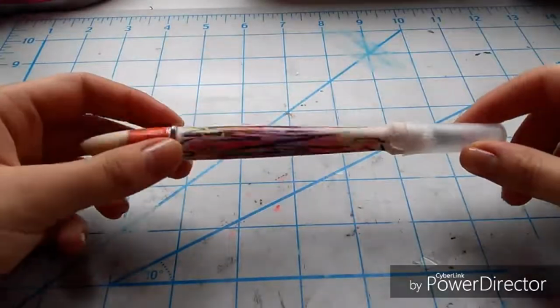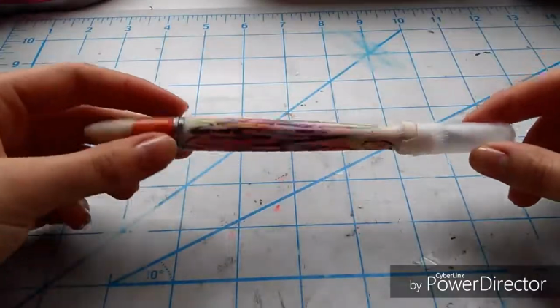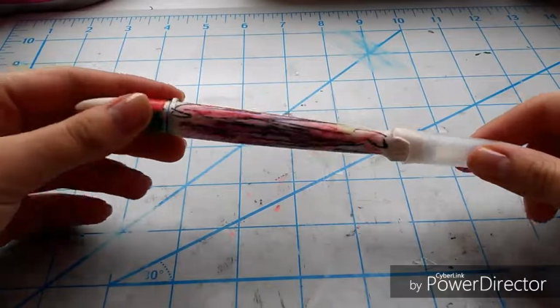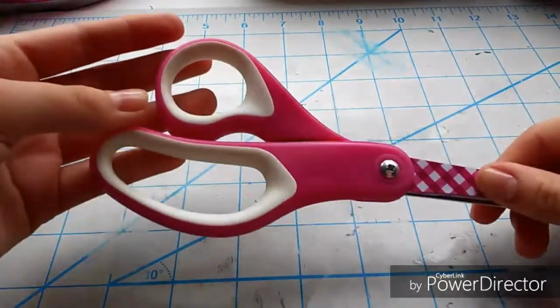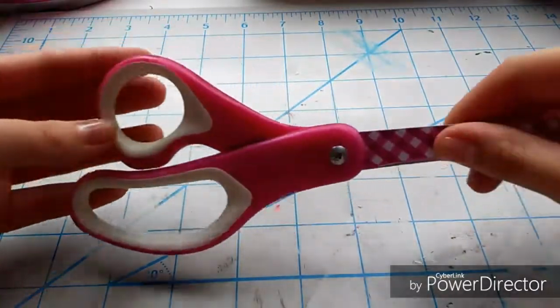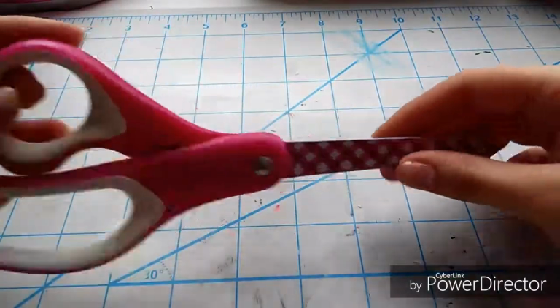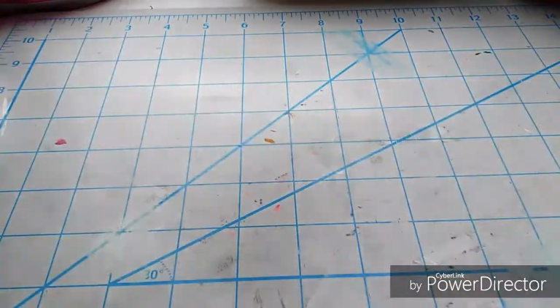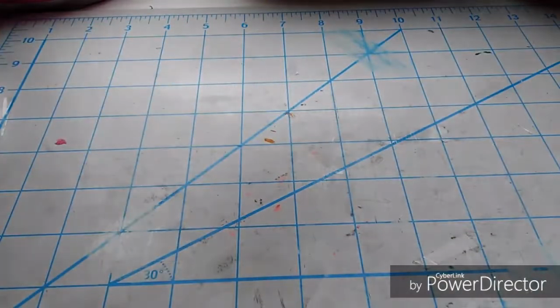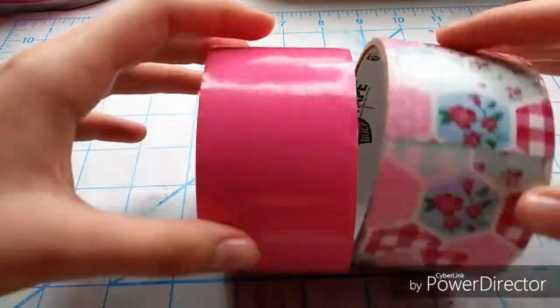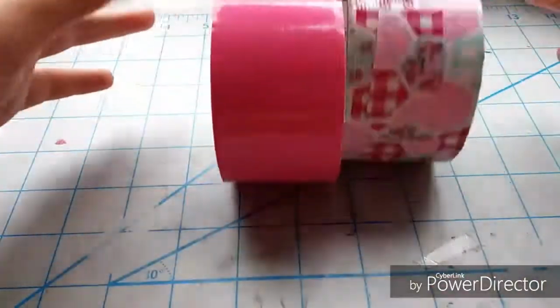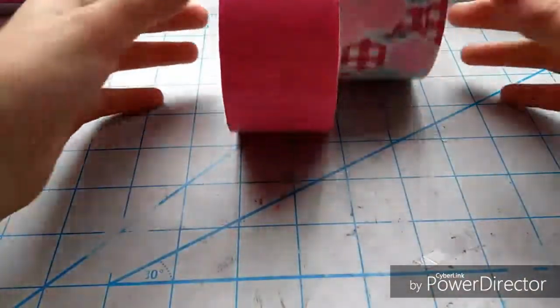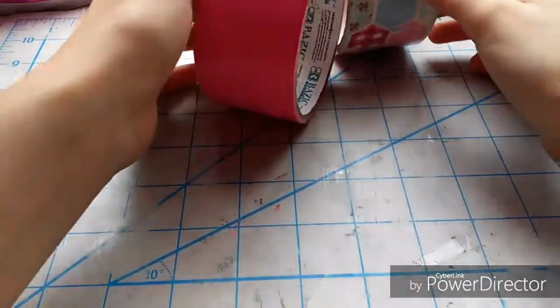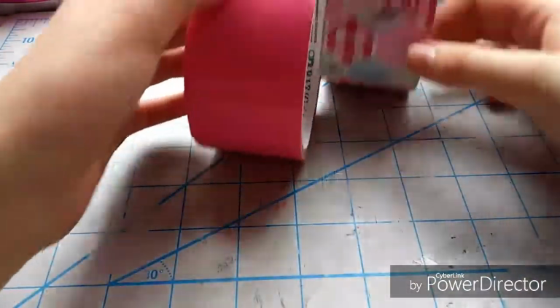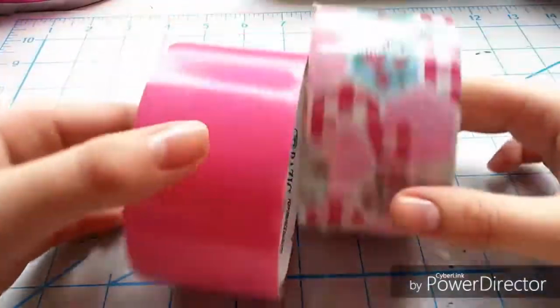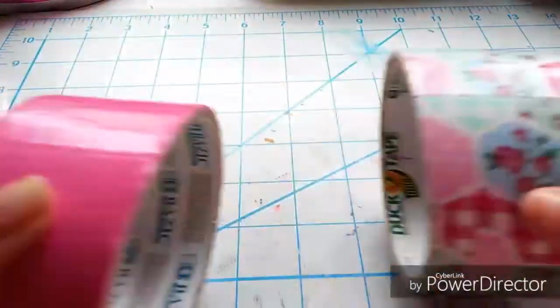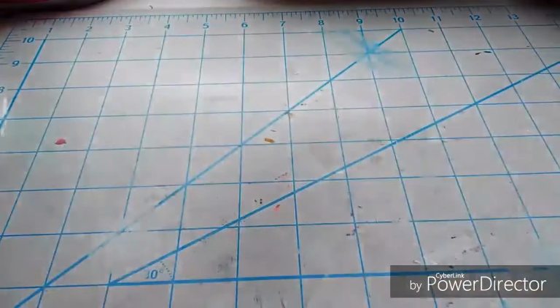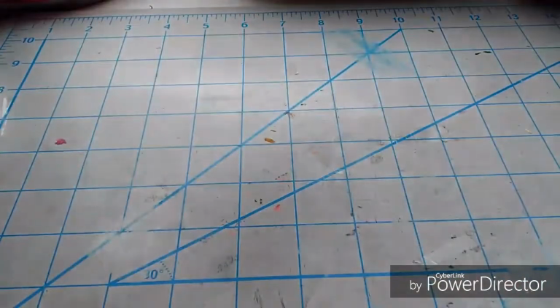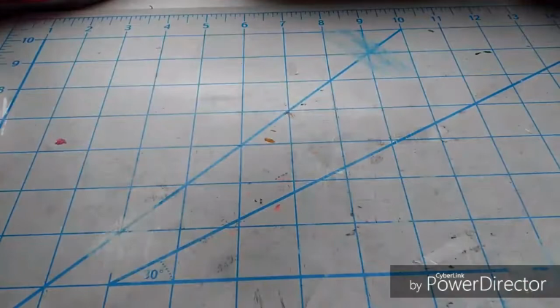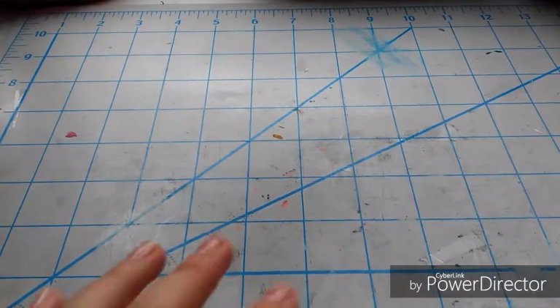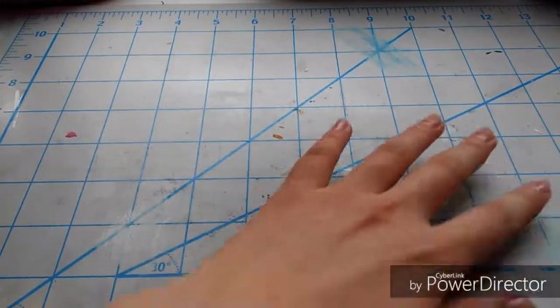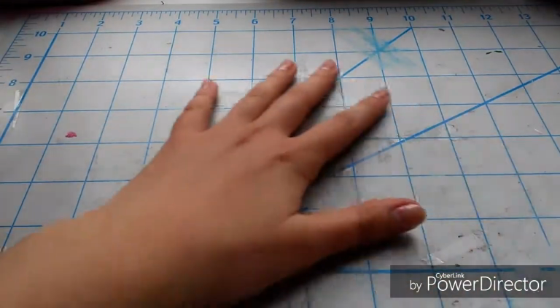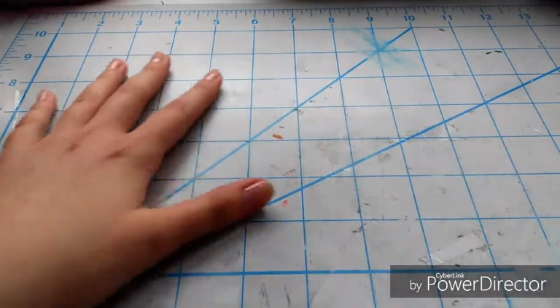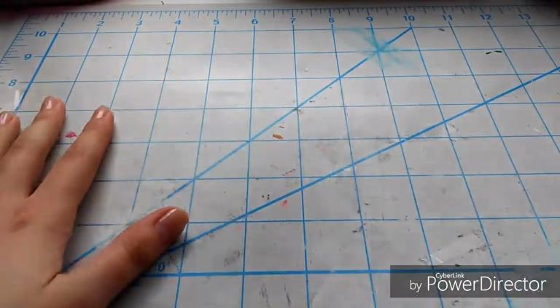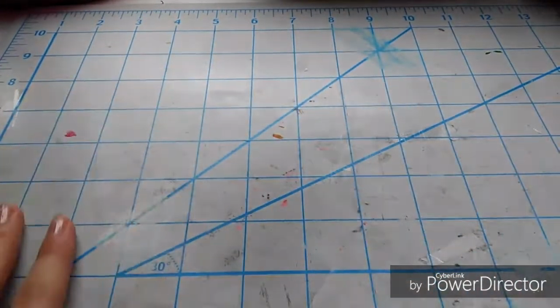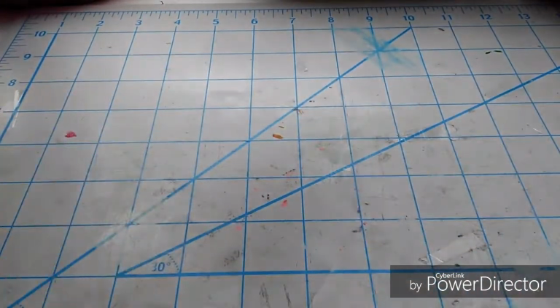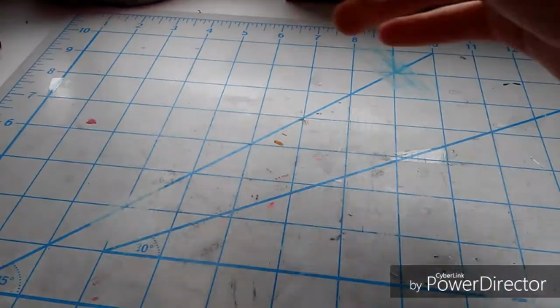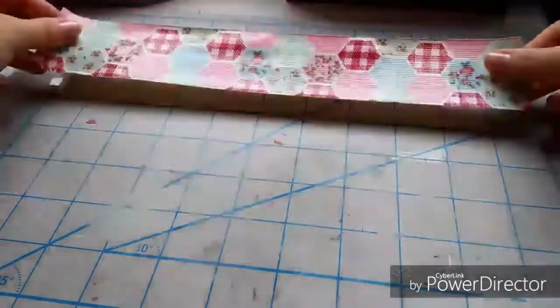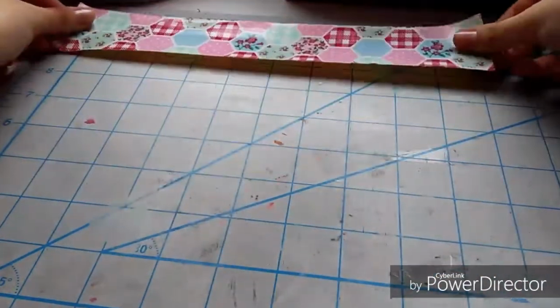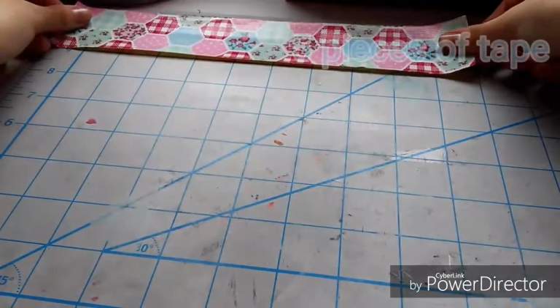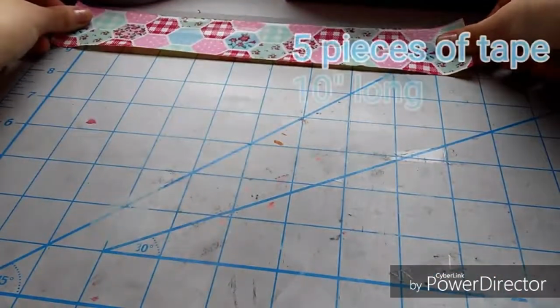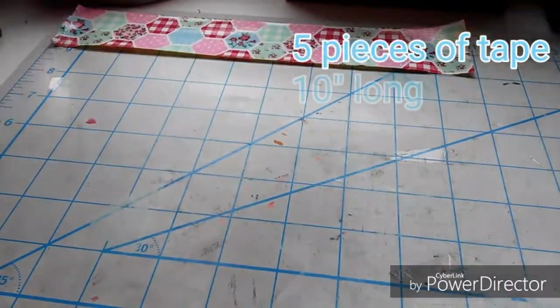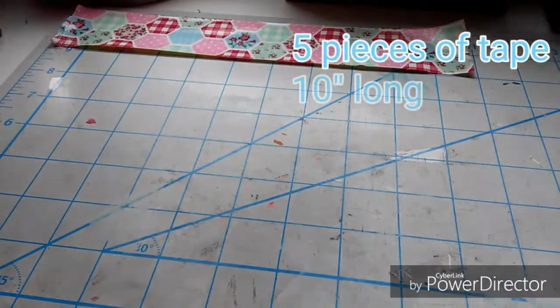So let's get started. First you're going to need an exacto knife, a pair of scissors, two rolls of duct tape, a cutting surface, and a ruler. We're first going to lay out five pieces of tape that are 10 inches long.